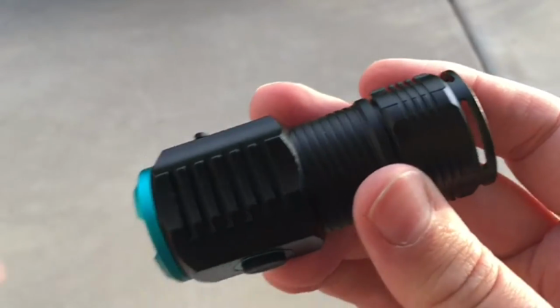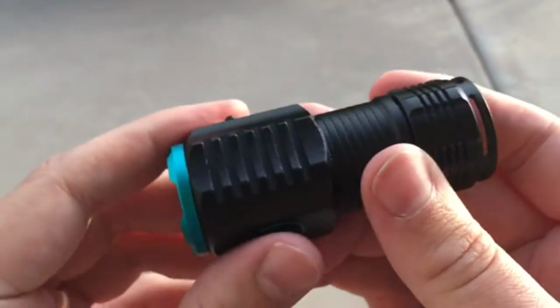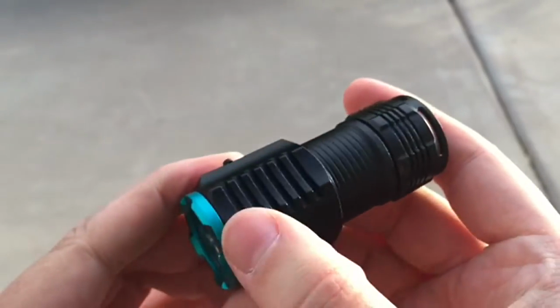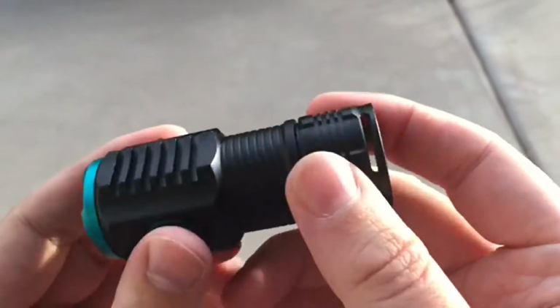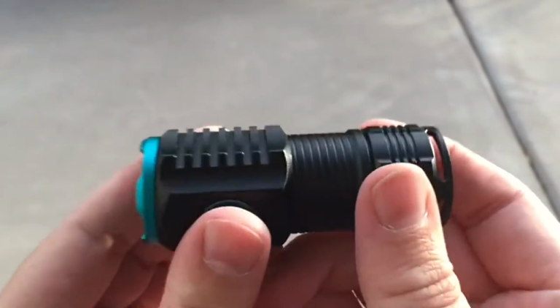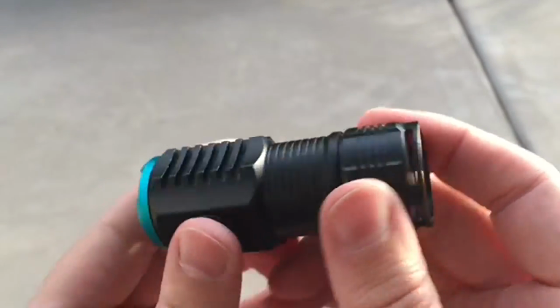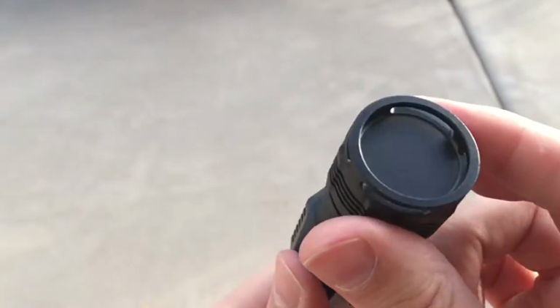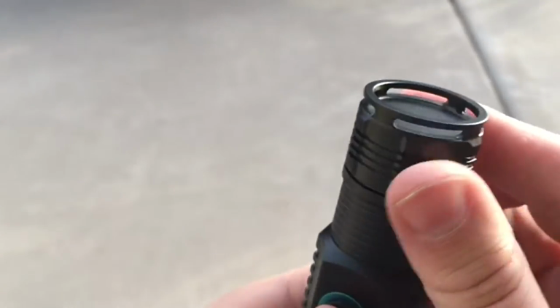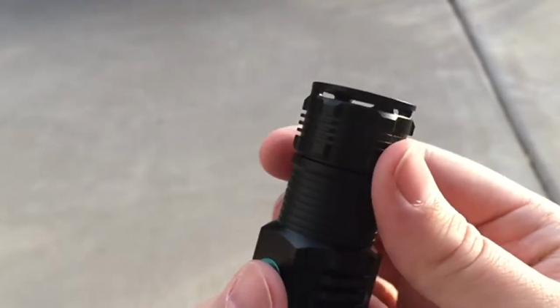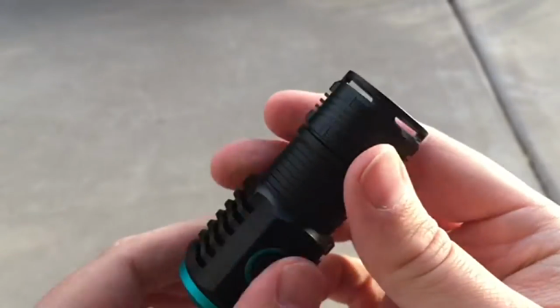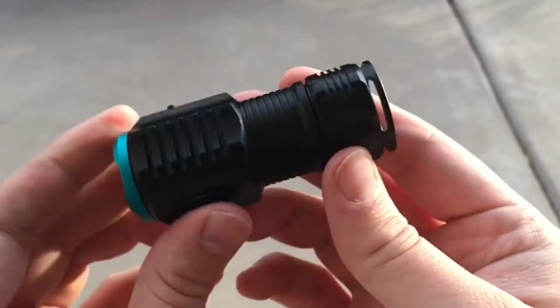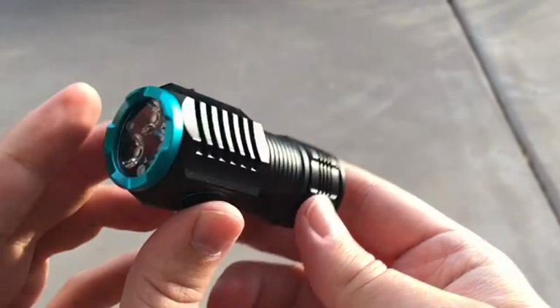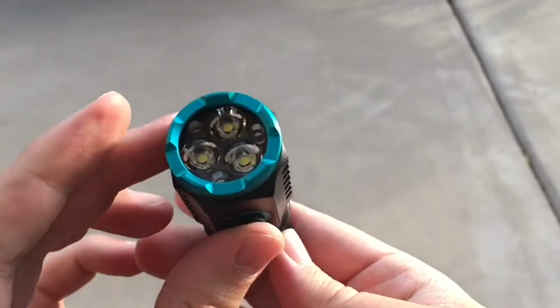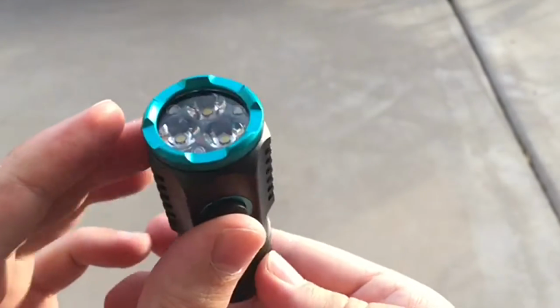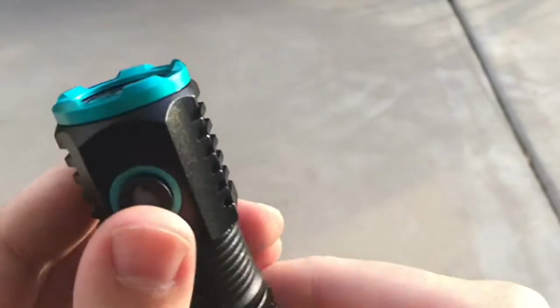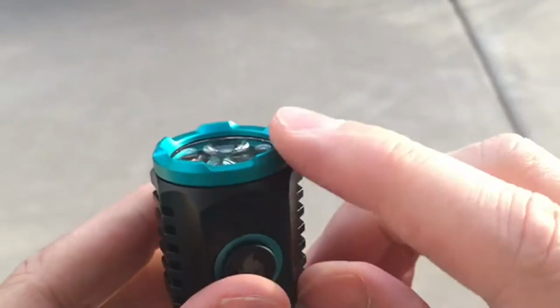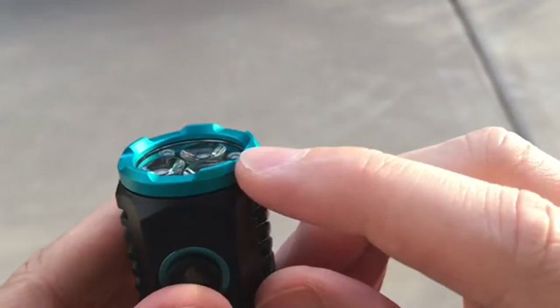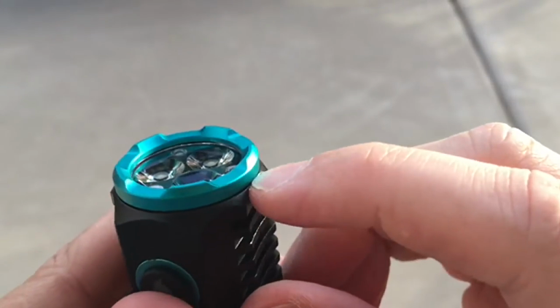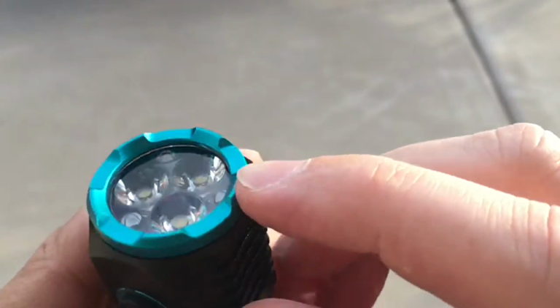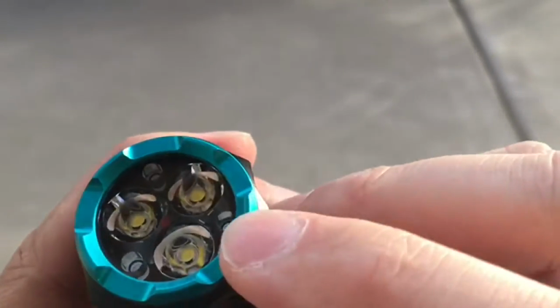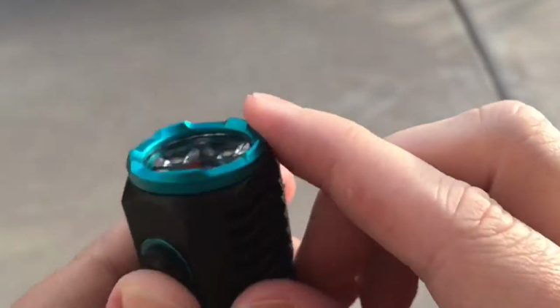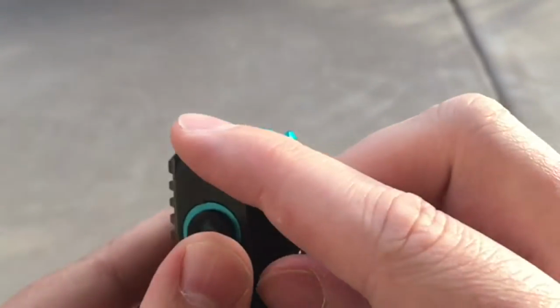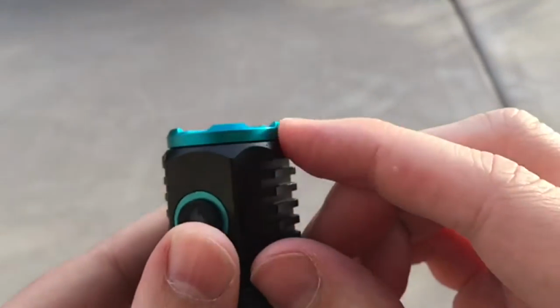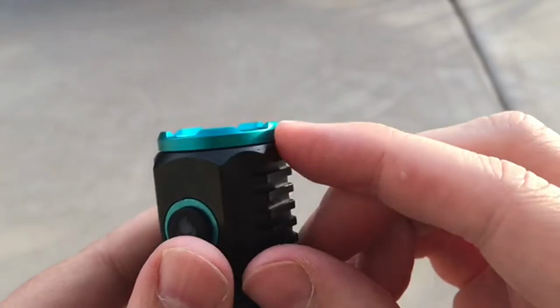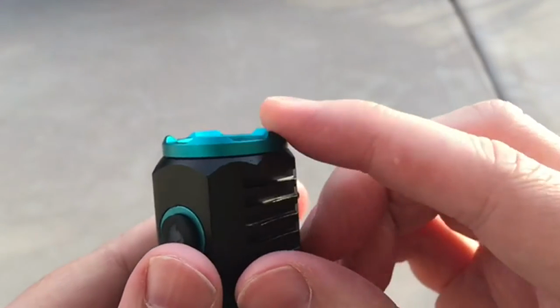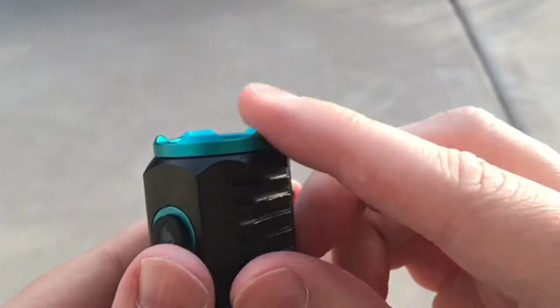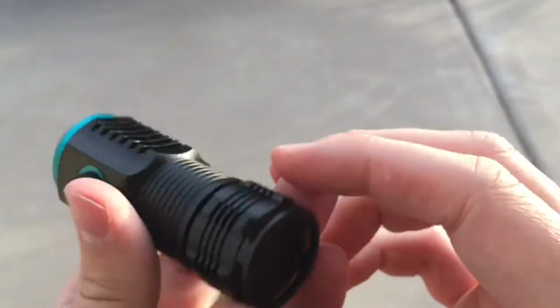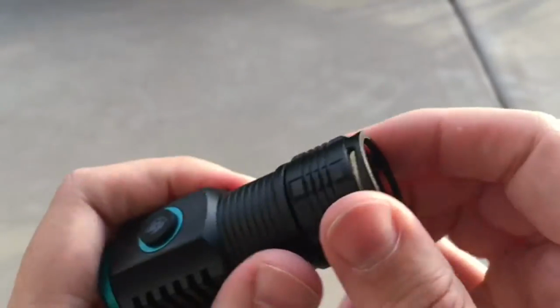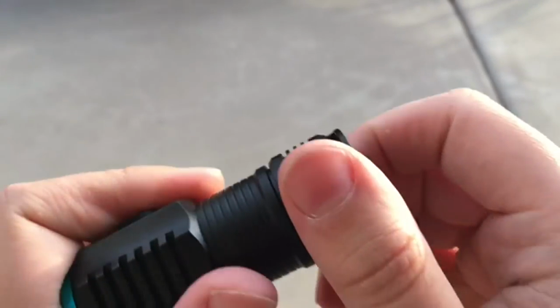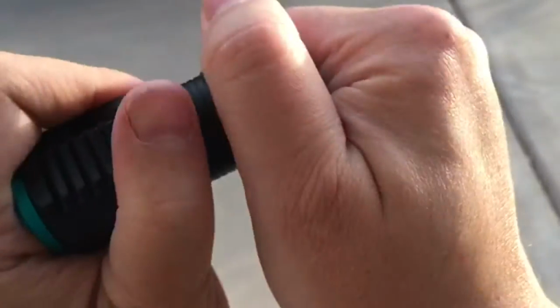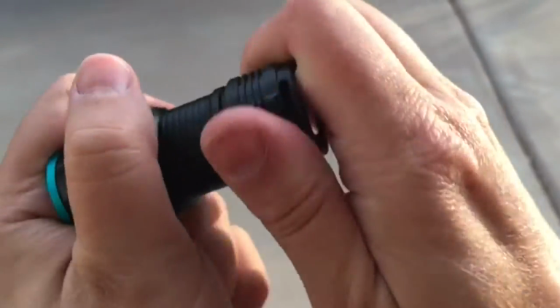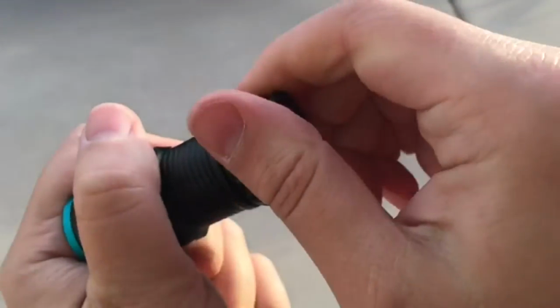It's a metal body, so it has some heft to it. It feels like all of those other kind of aluminum flashlights that are popular right now. This anodized-looking part is also metal — that's not plastic, that's metal. So it's built pretty well.